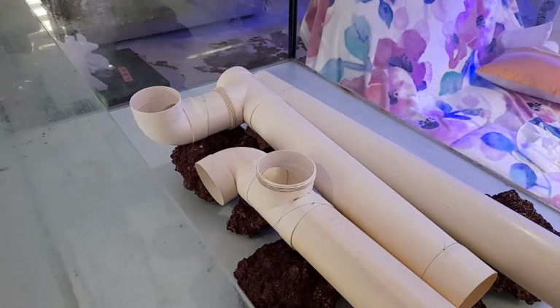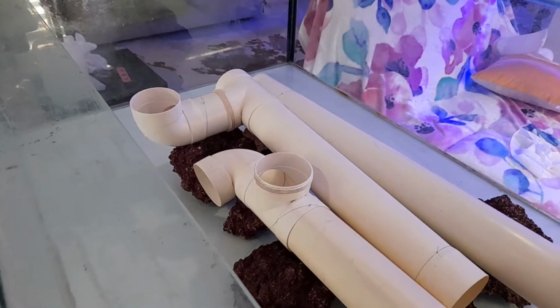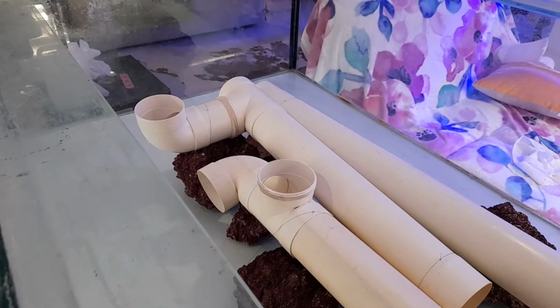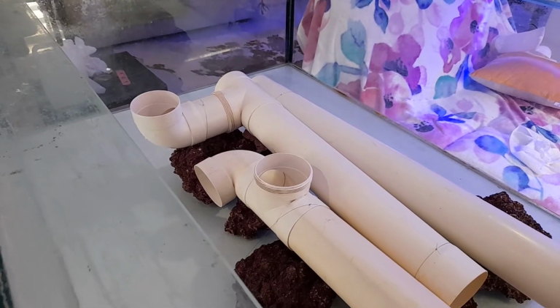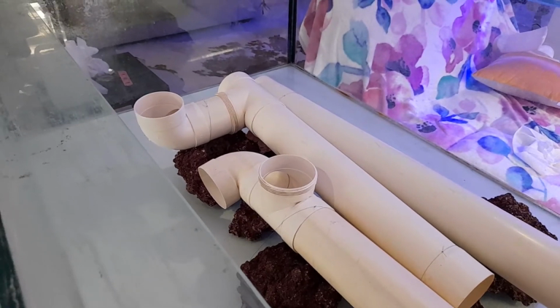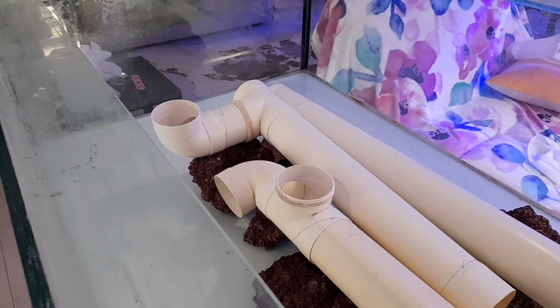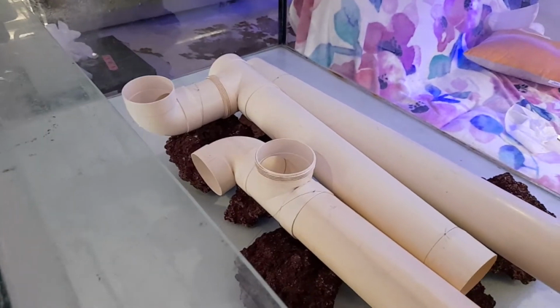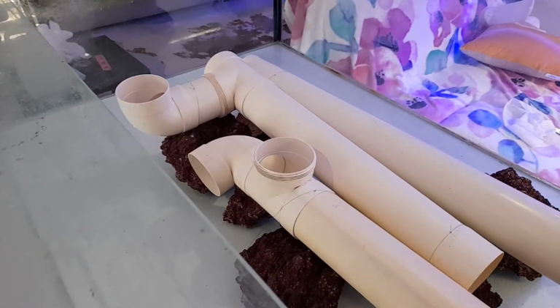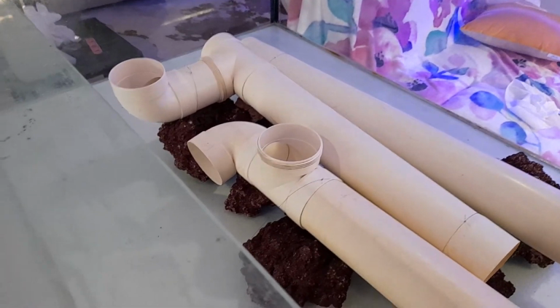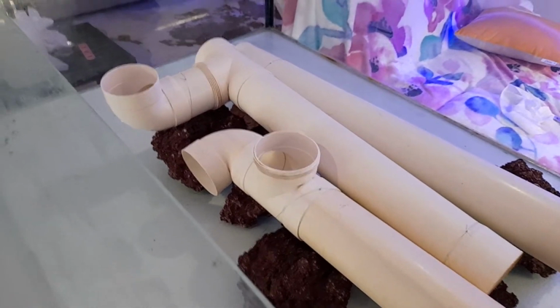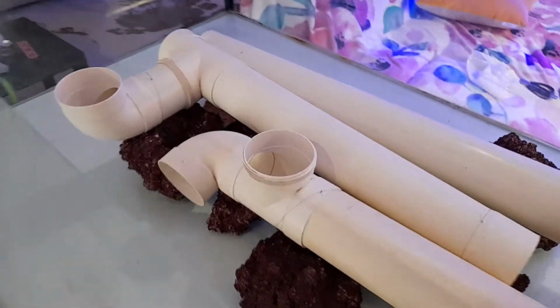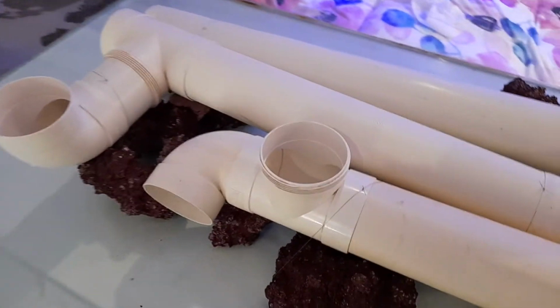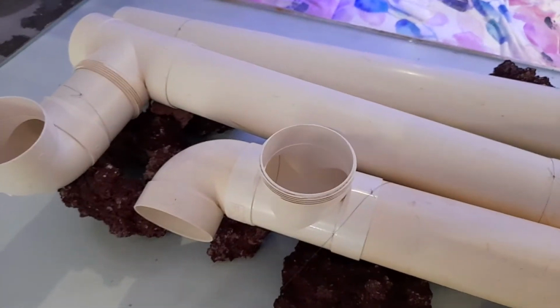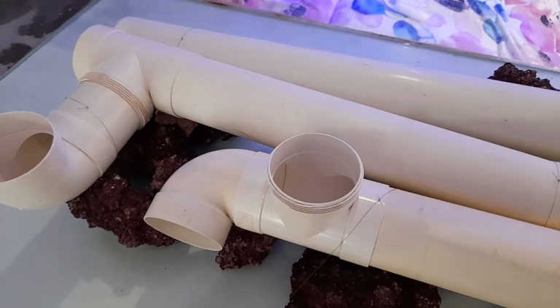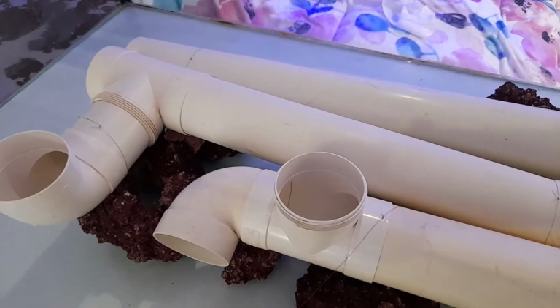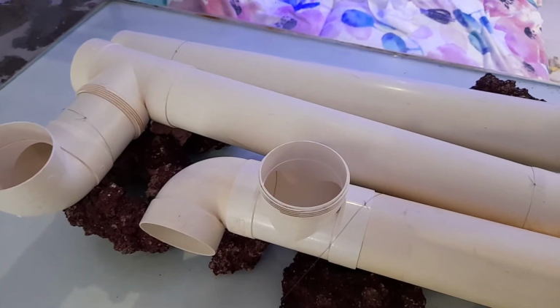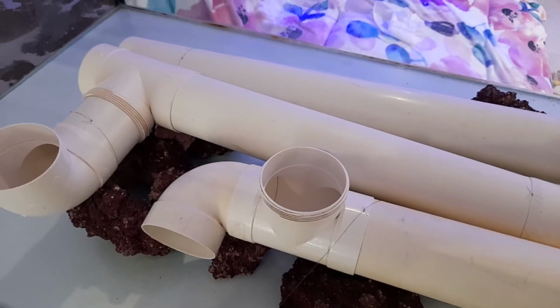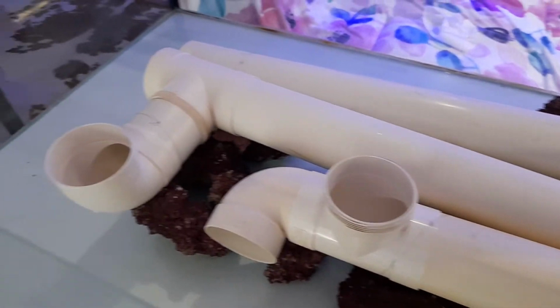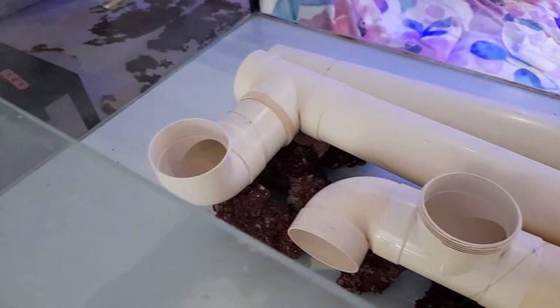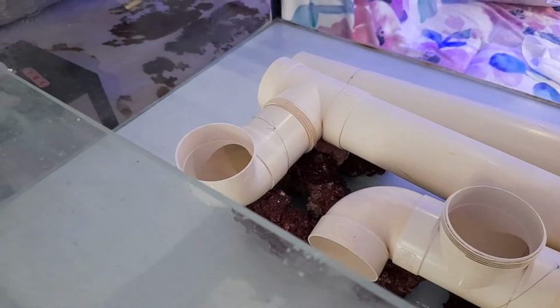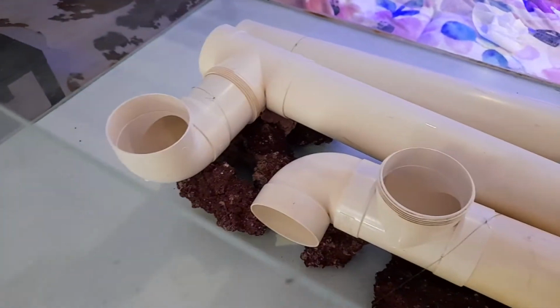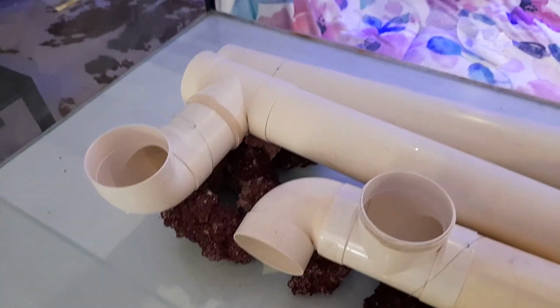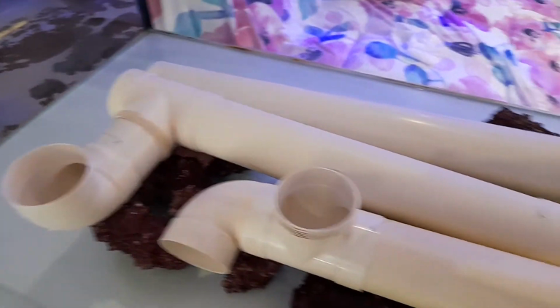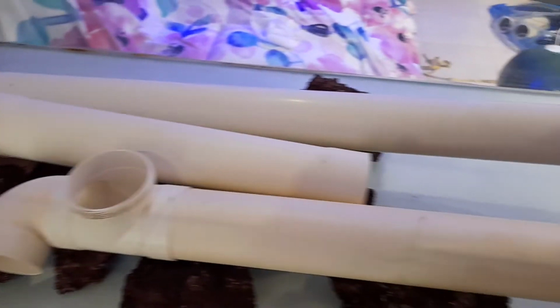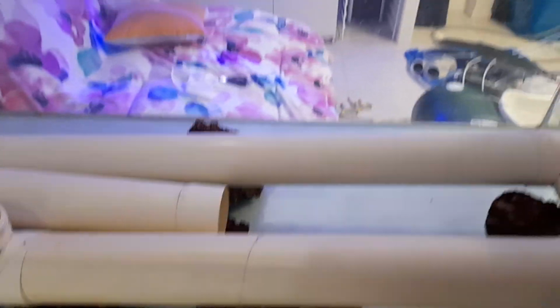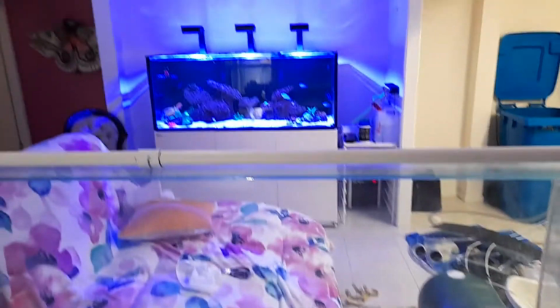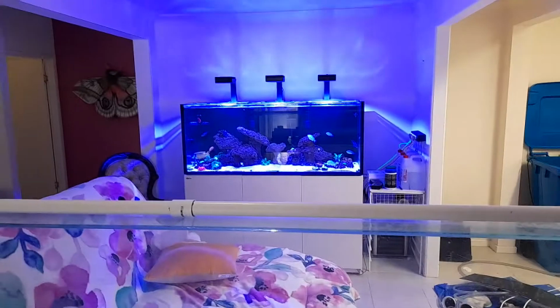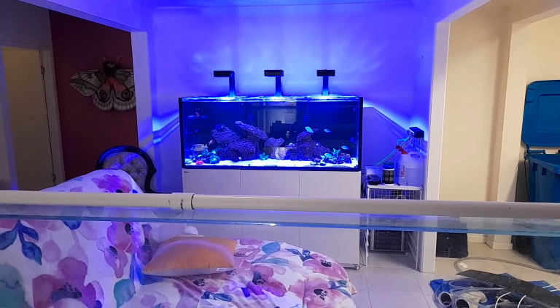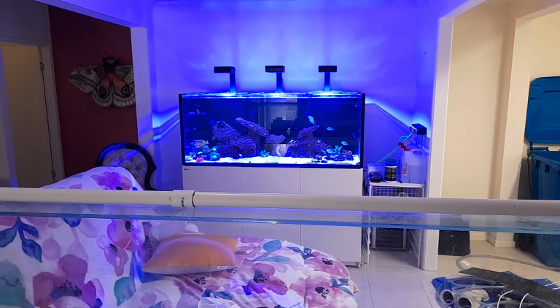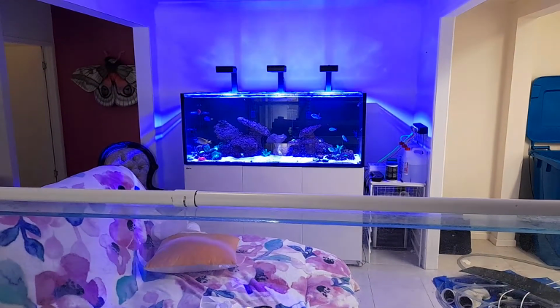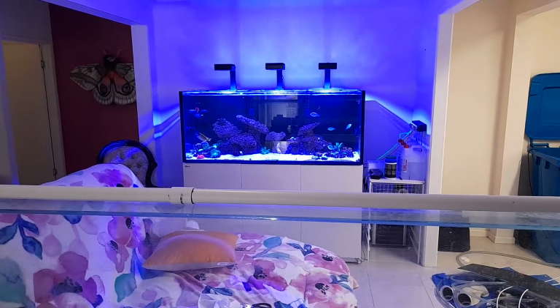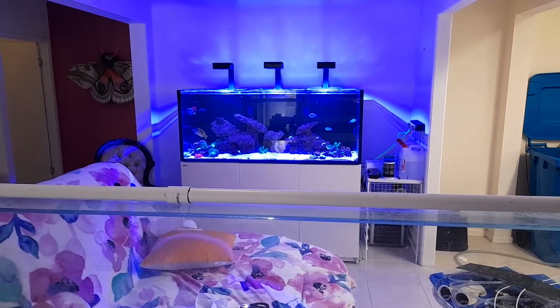Got a ton of rock to cover this in so we'll build up around it. He loves poking his head out of things like that so we'll give him a nice few rocks, a couple of ins and outs. Reef tank is looking specky.